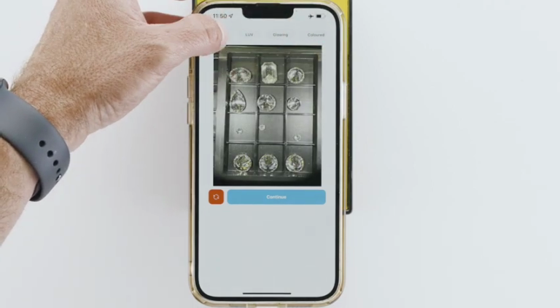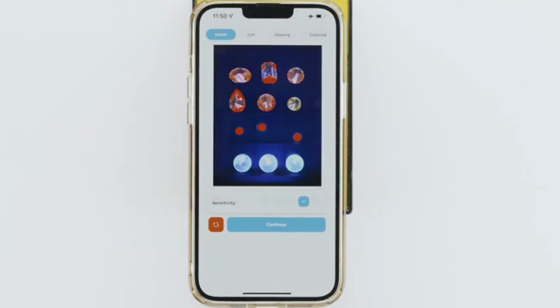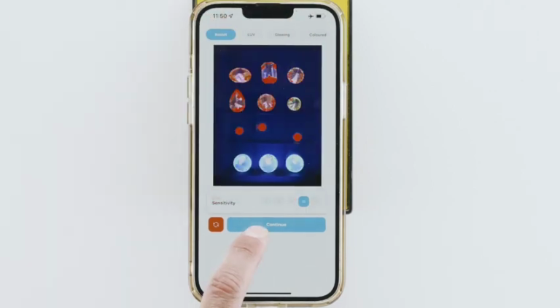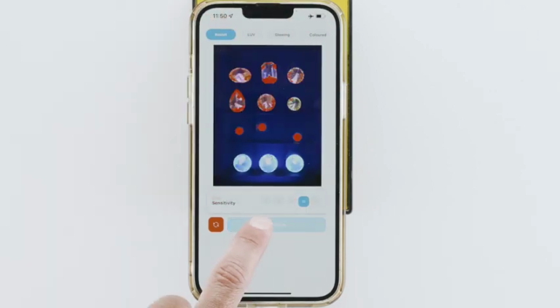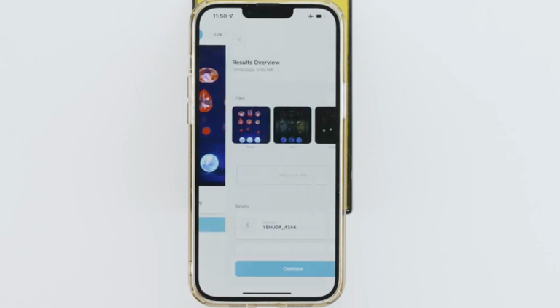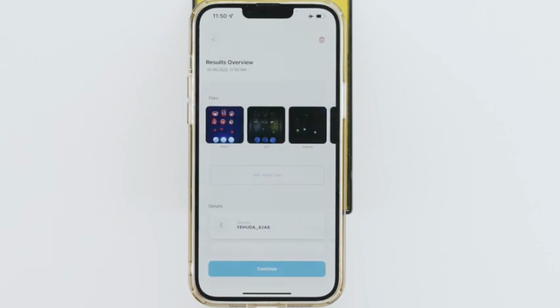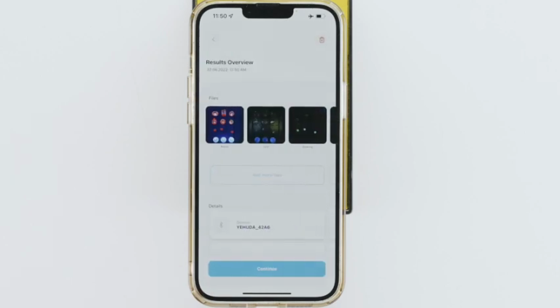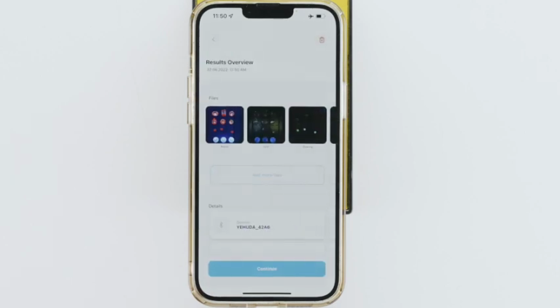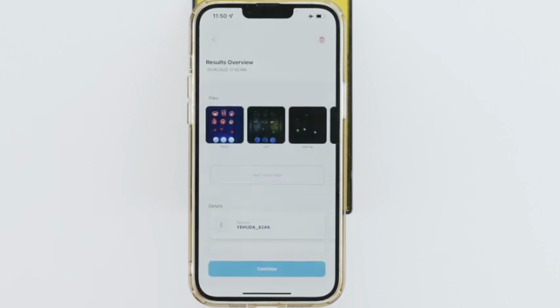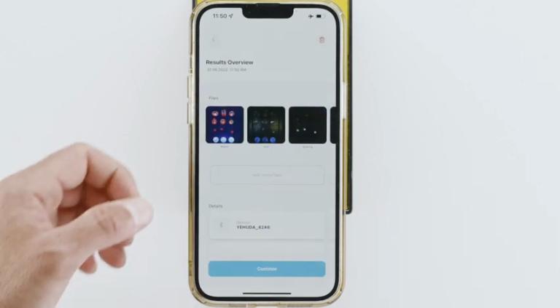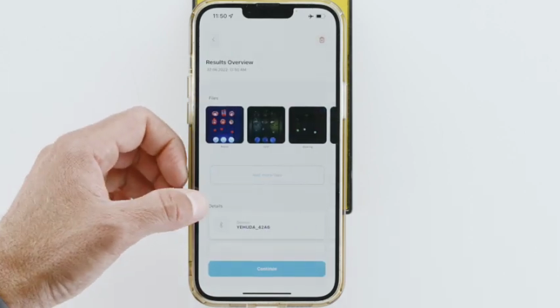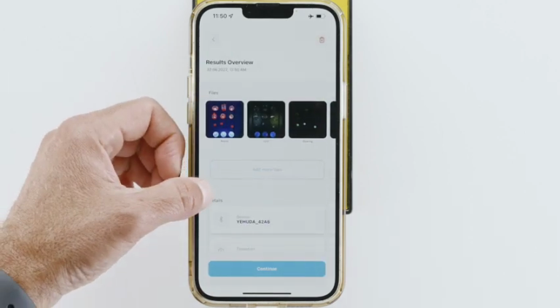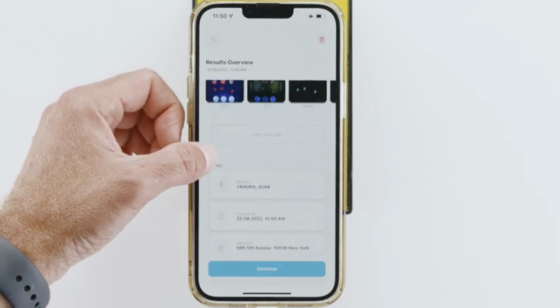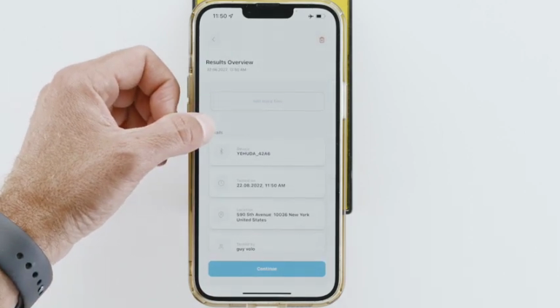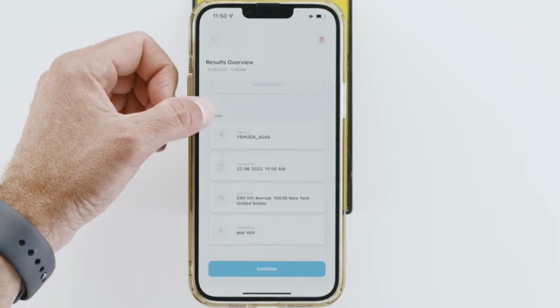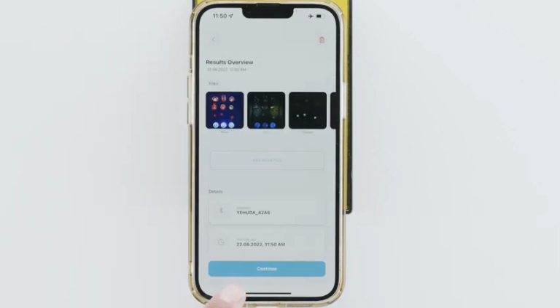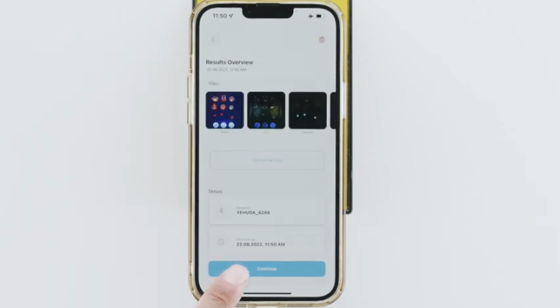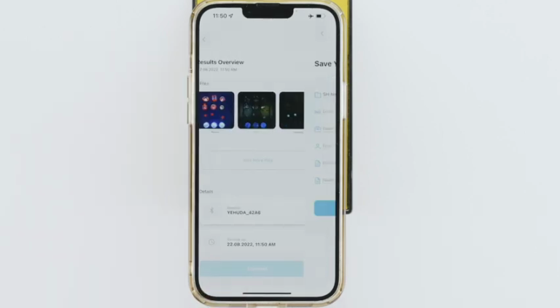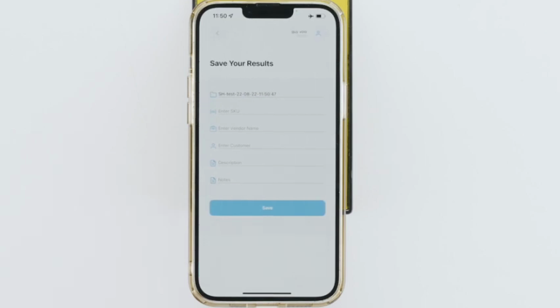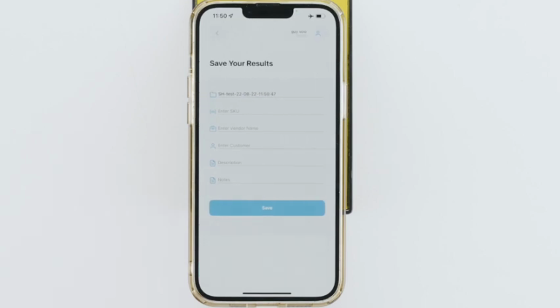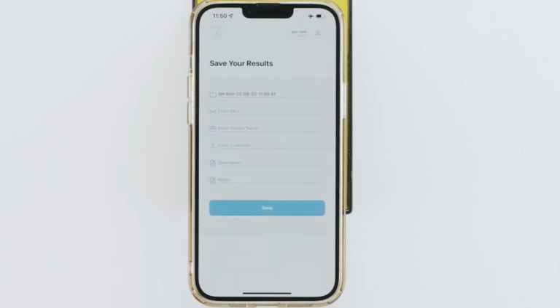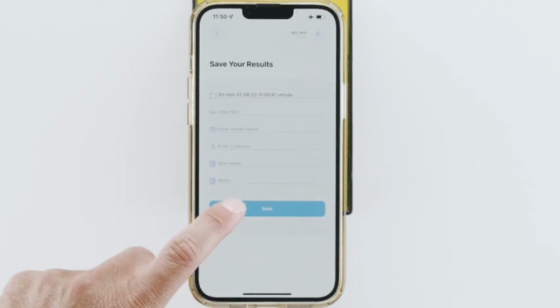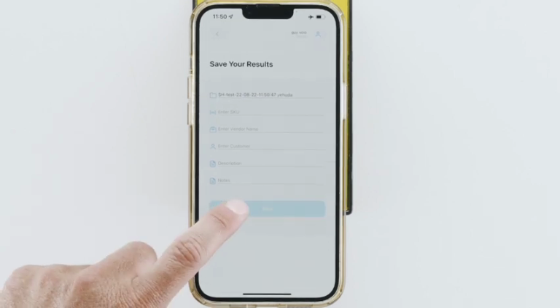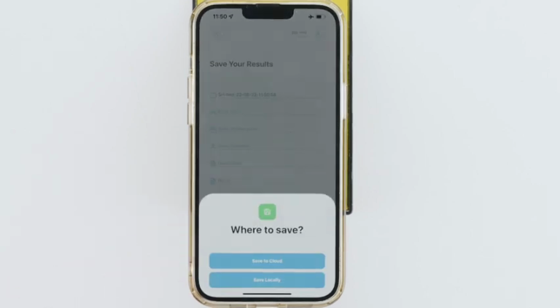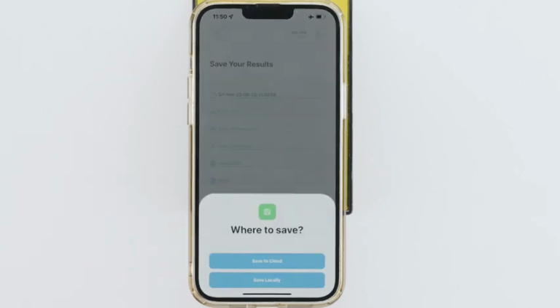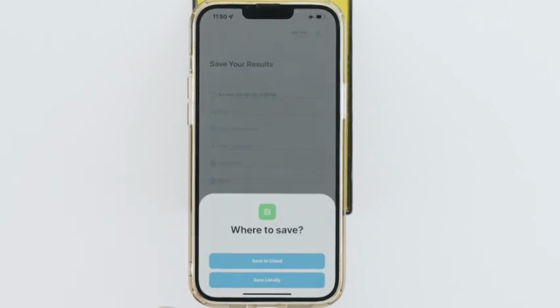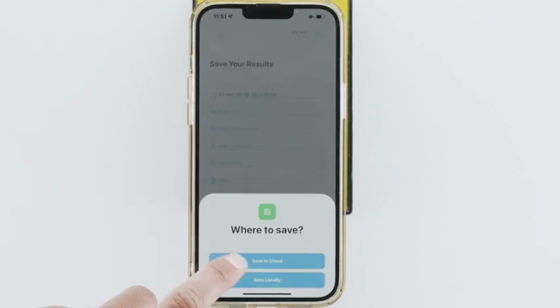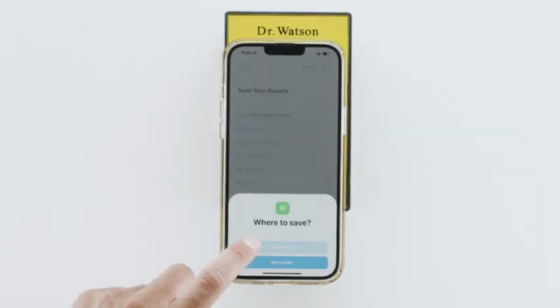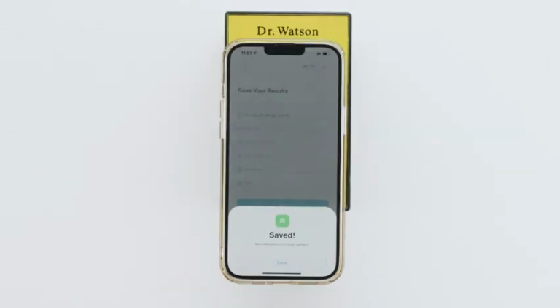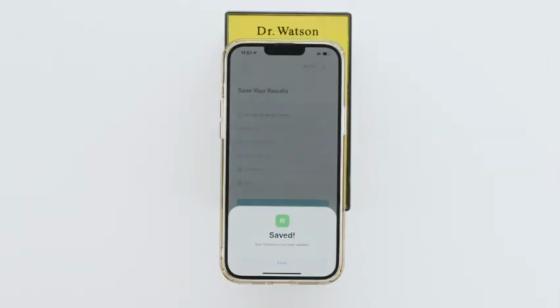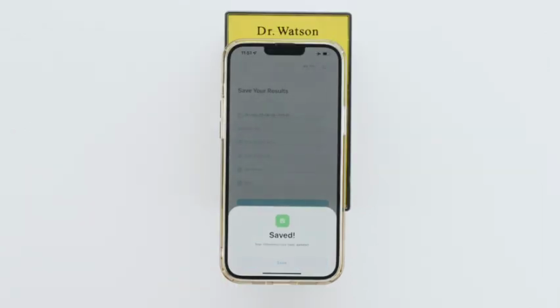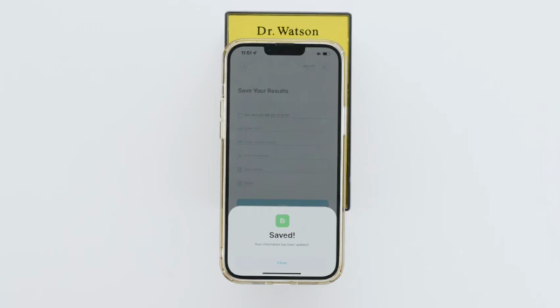When ready, hit Continue and you can see all the test's information. Hit Continue. To save the test, fill up any of the fields and click Save. Now you can run a new test.